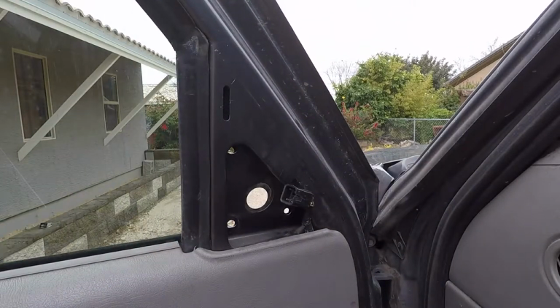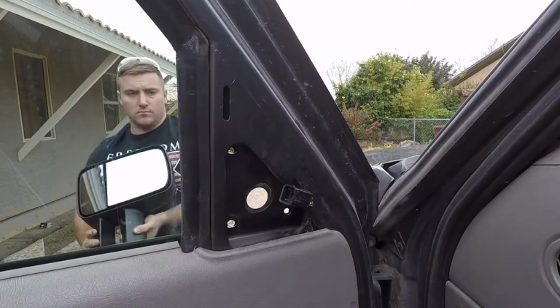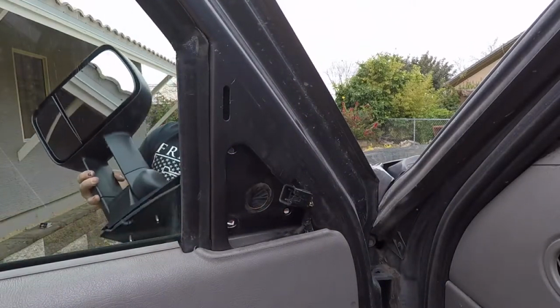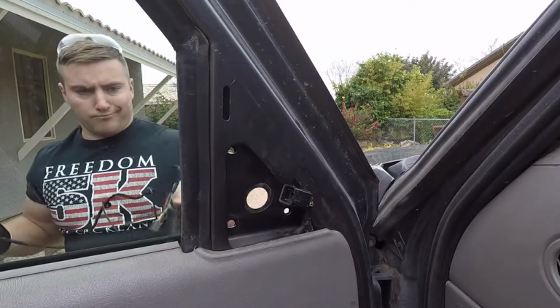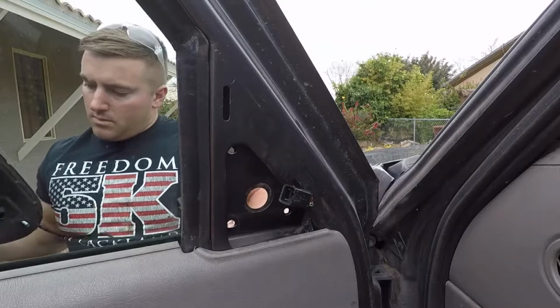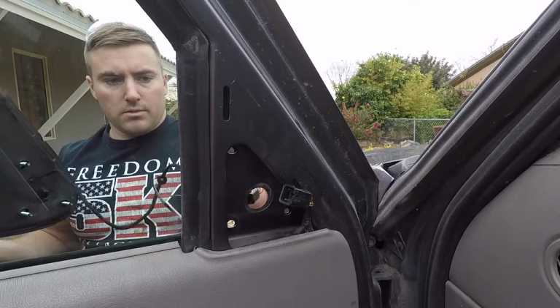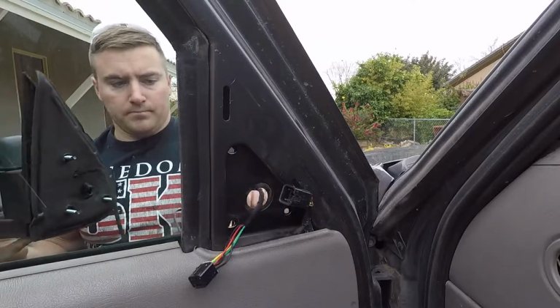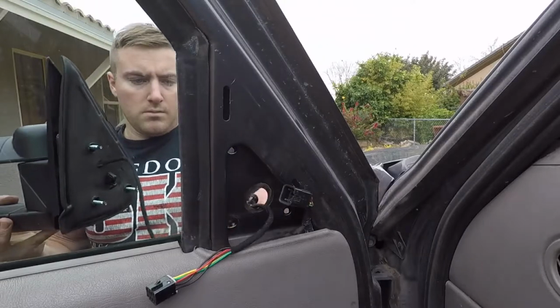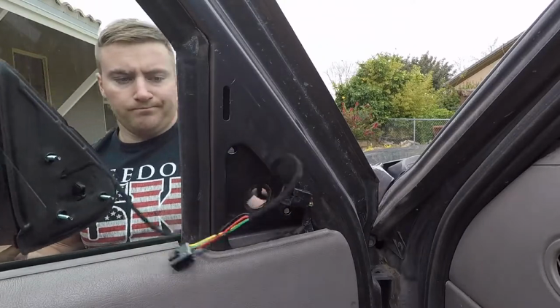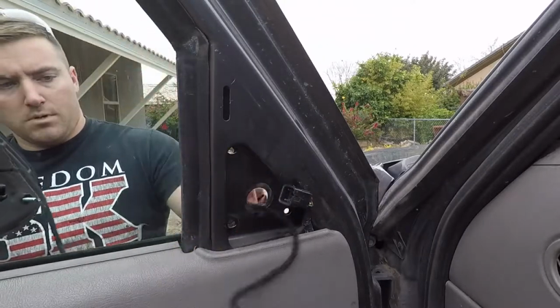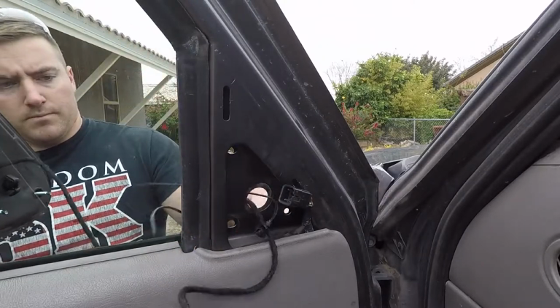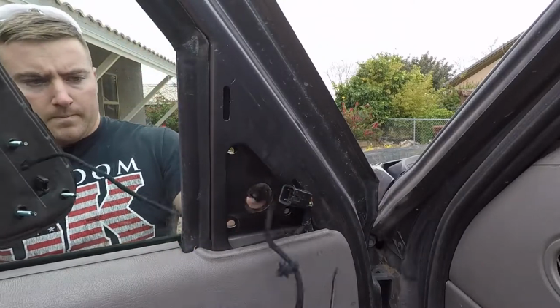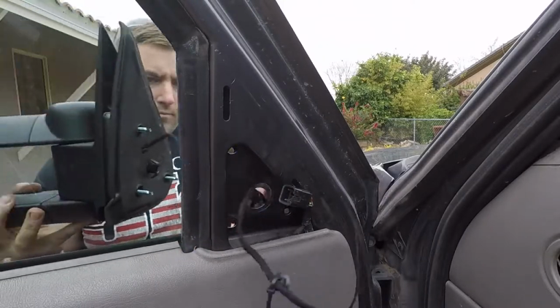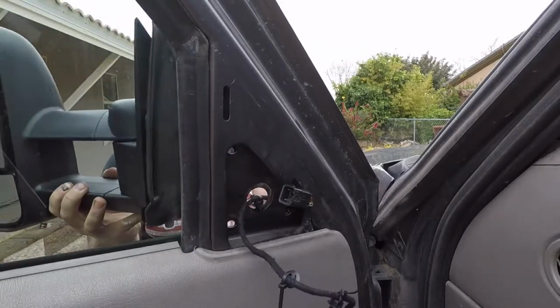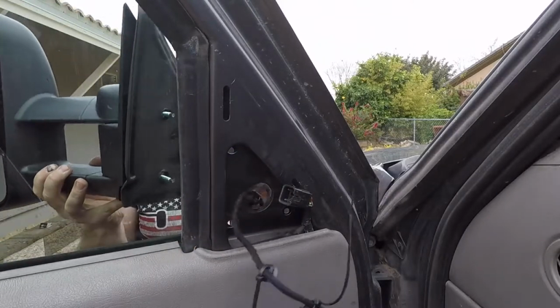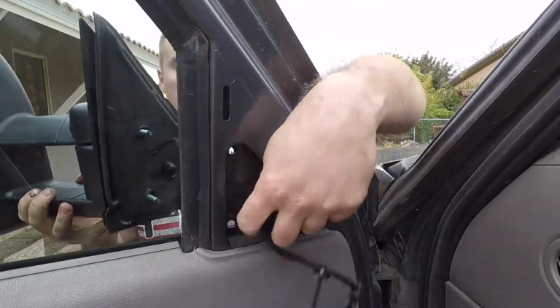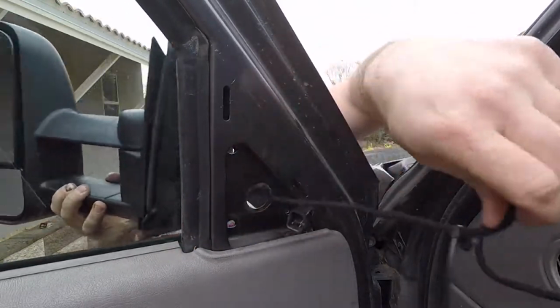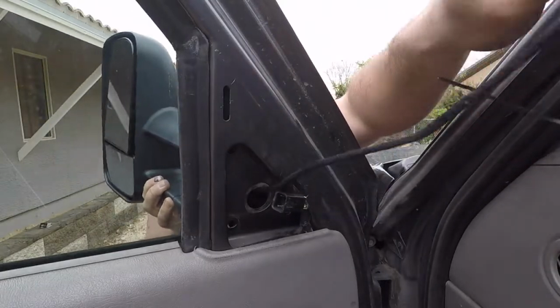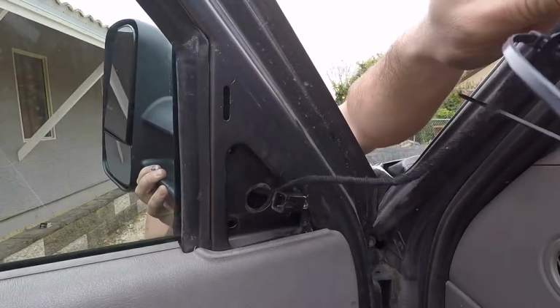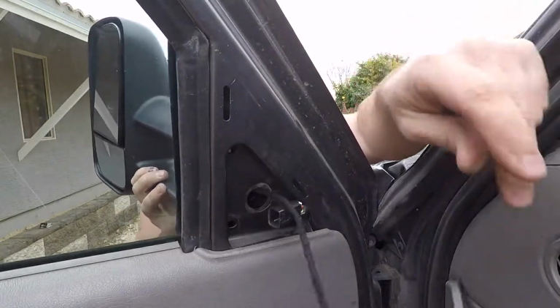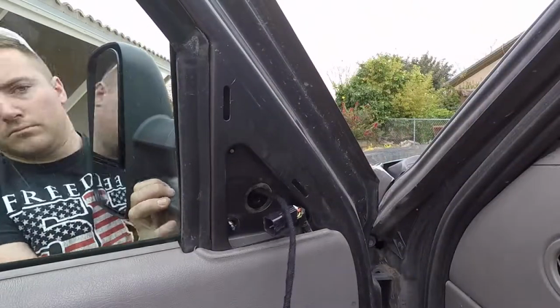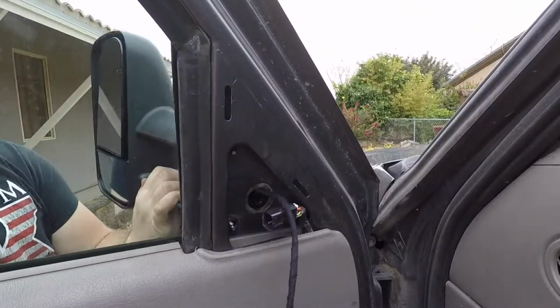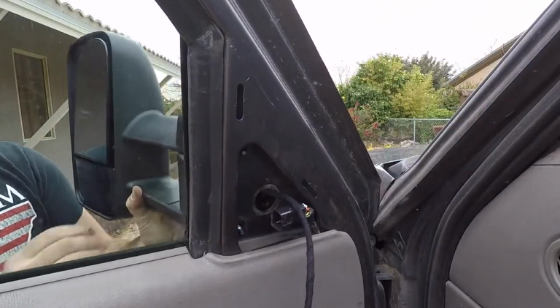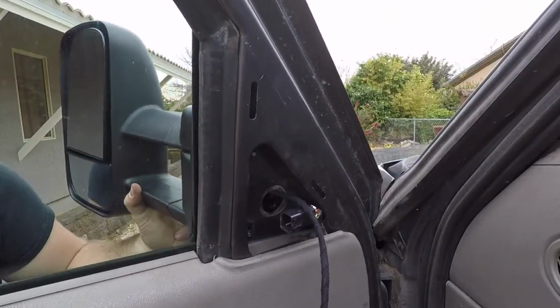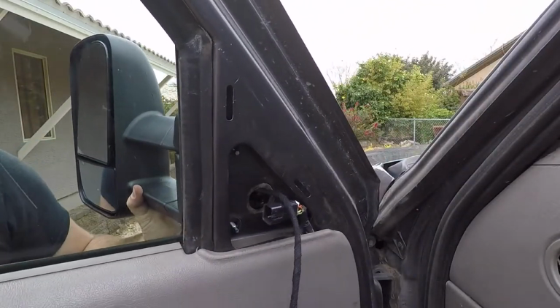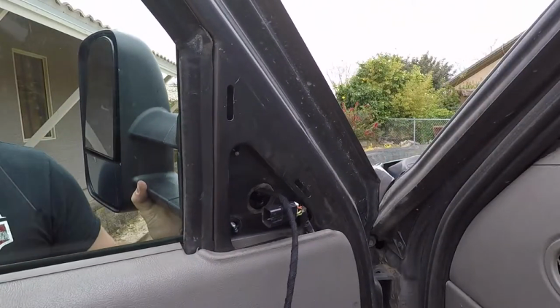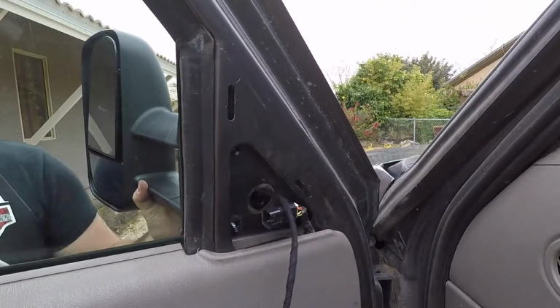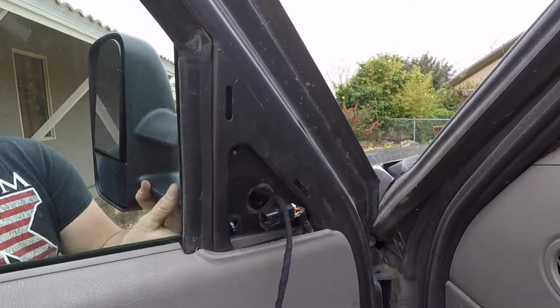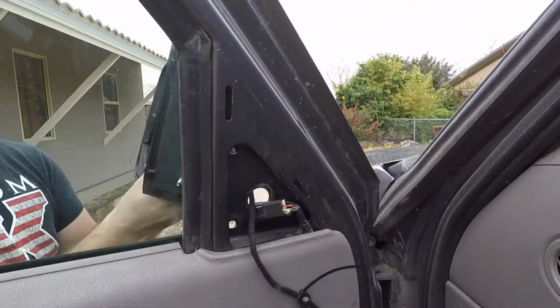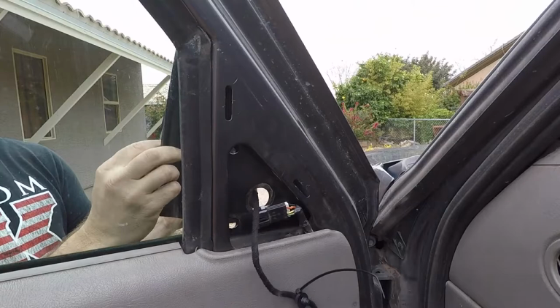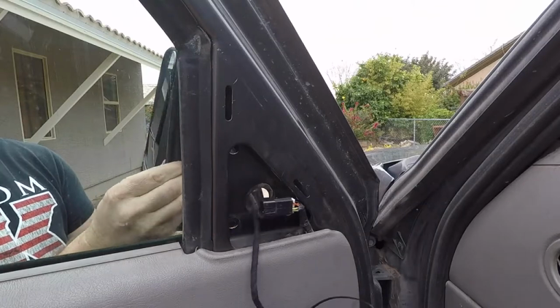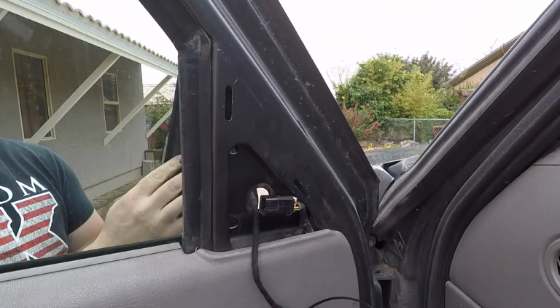Looking back, I should have opened the window. I did it for the passenger side, but there are a lot of ways that would be easier if I just opened the window up. So instead I struggled.